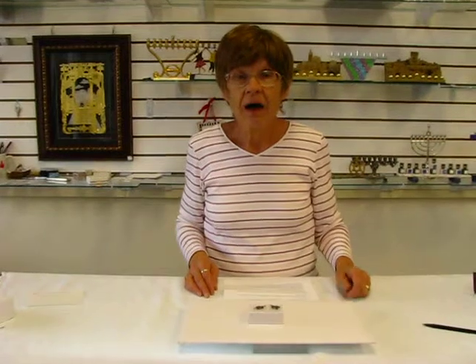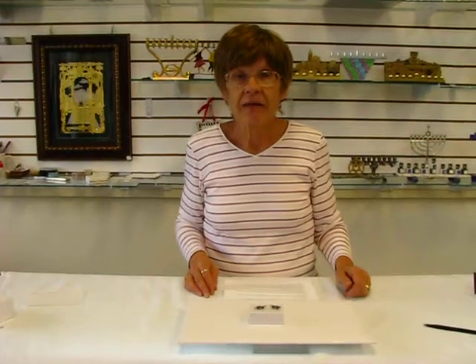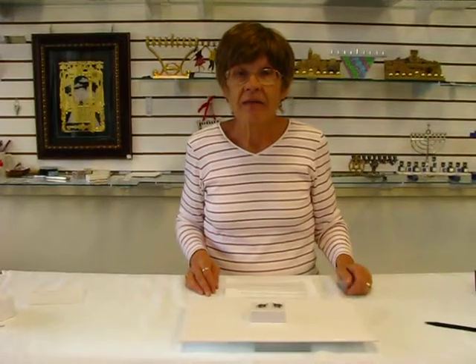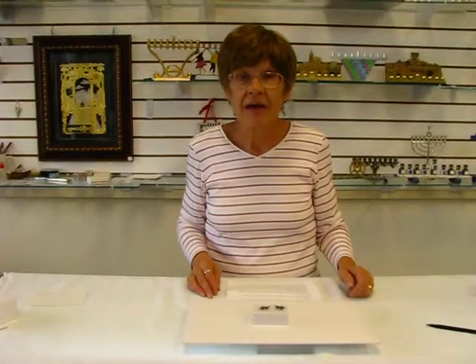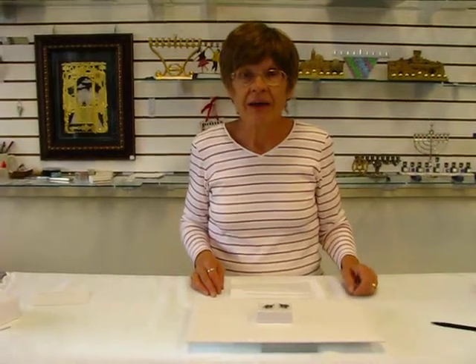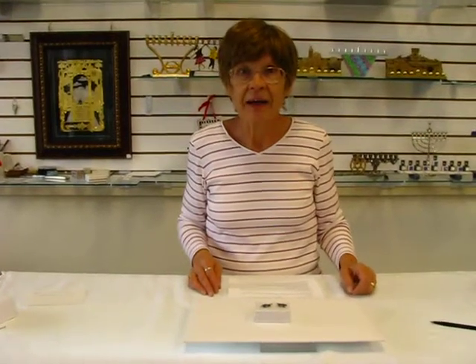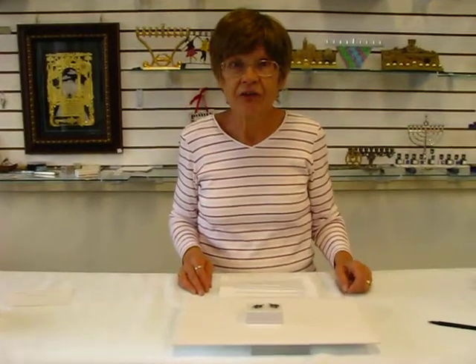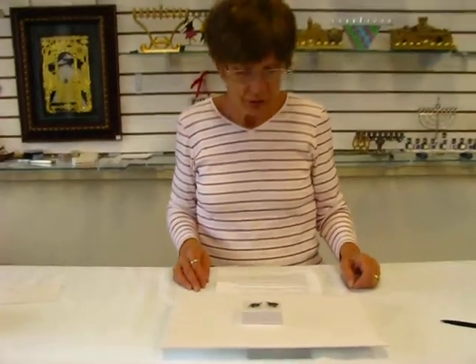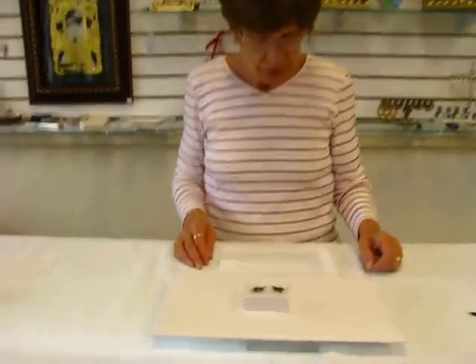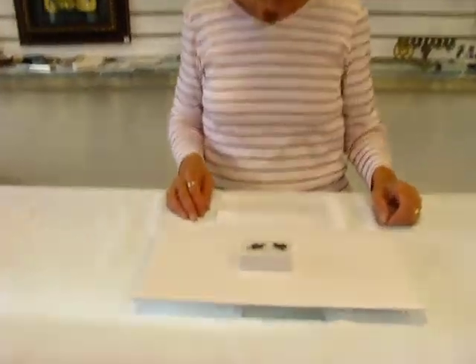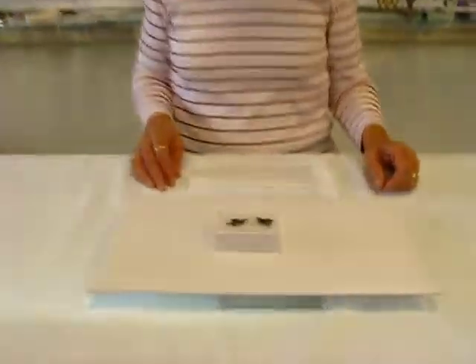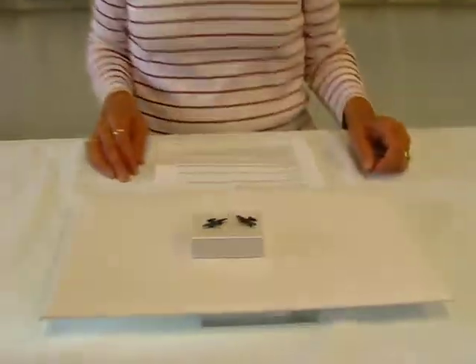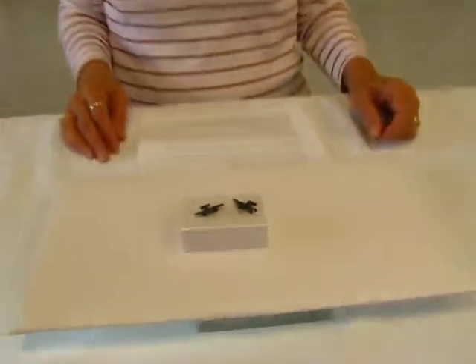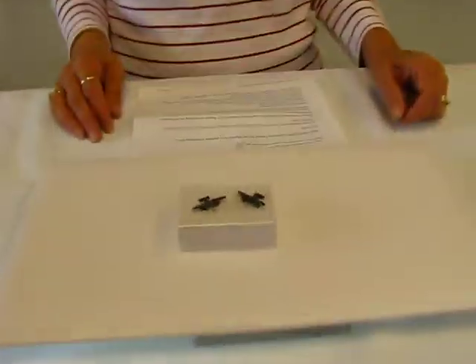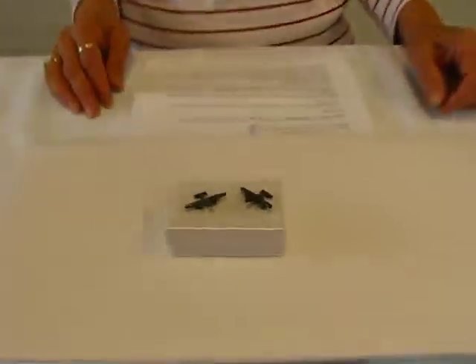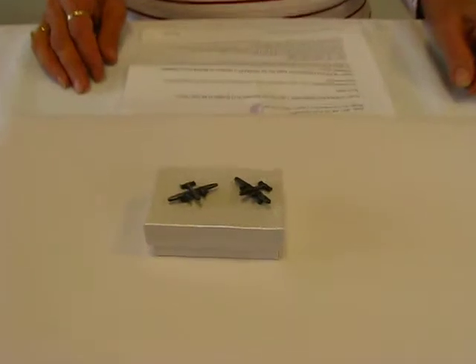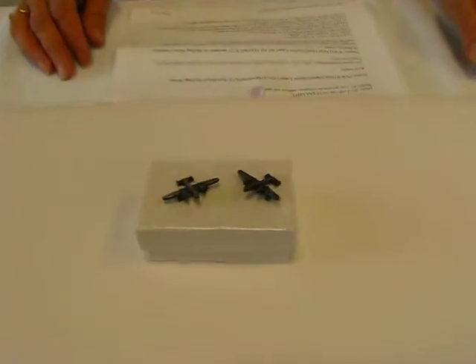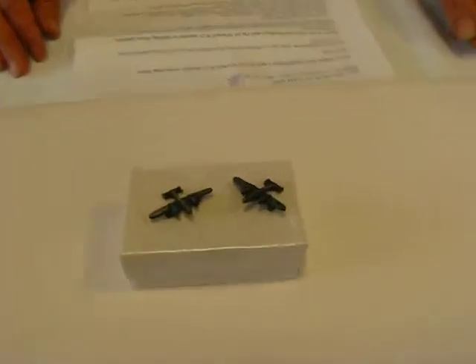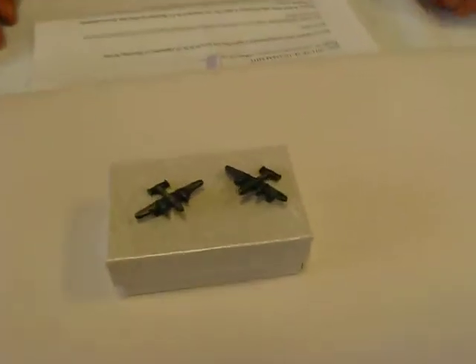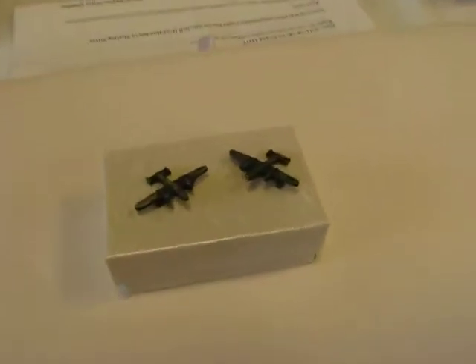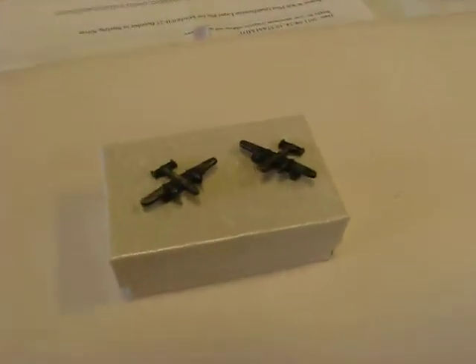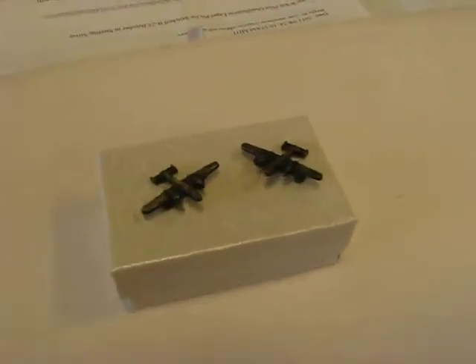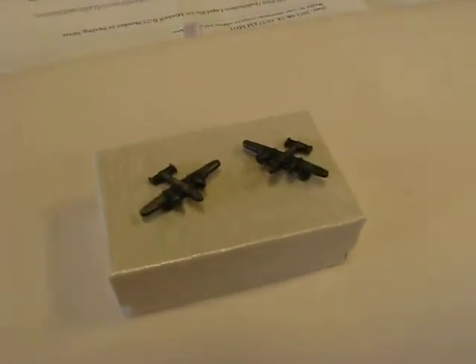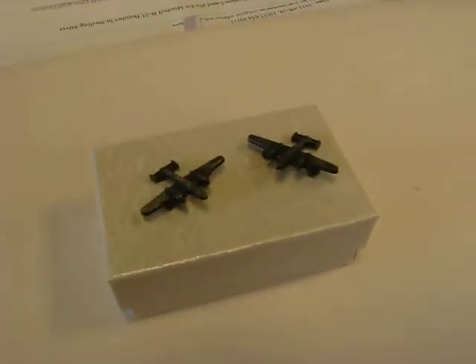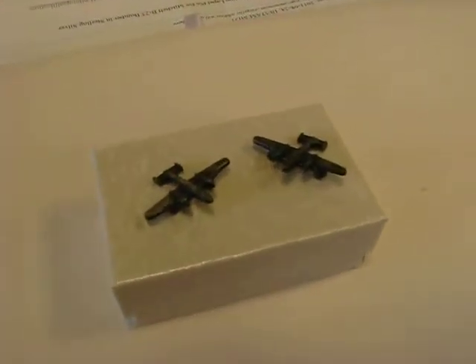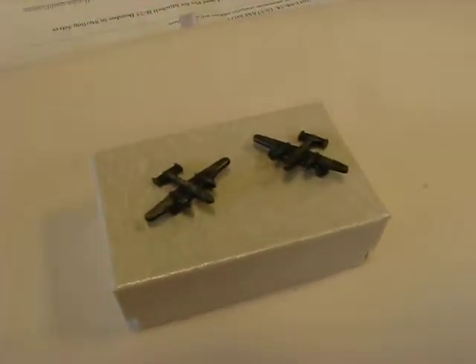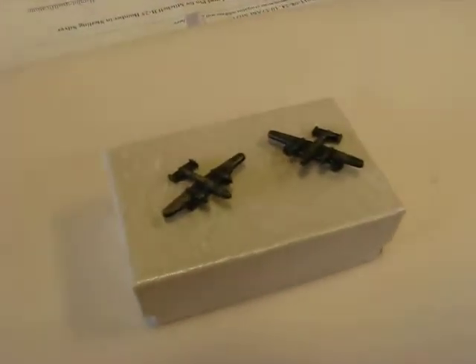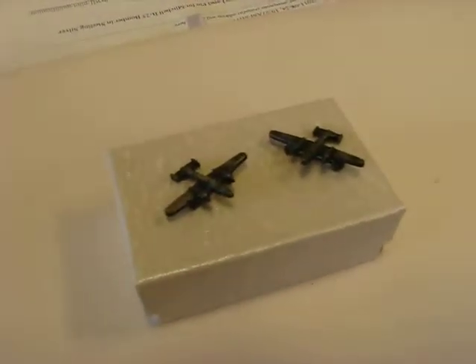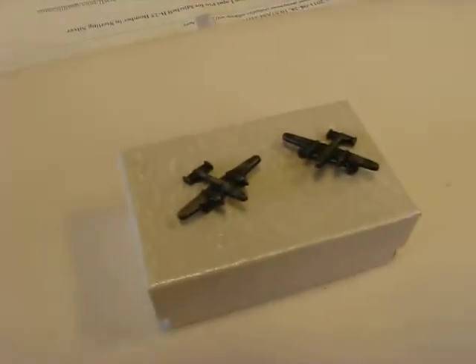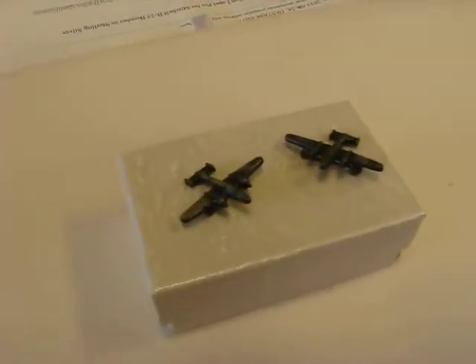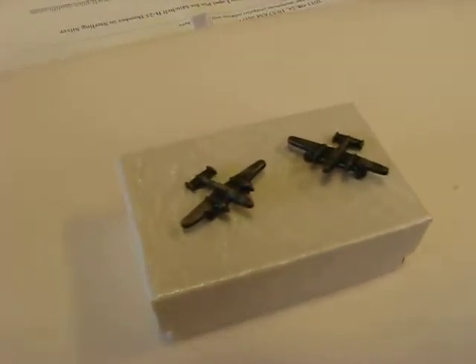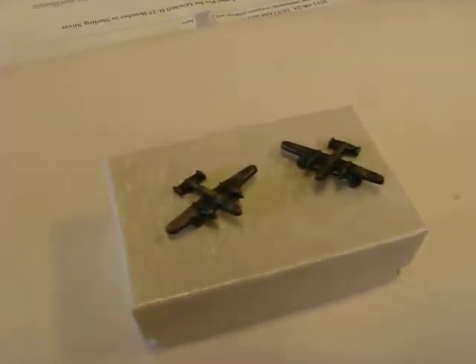Hi, this is Hava and I have two scarce World War II pilot qualification lapel pins for the Mitchell B-25 bomber.